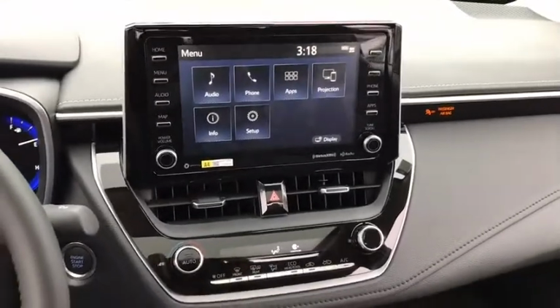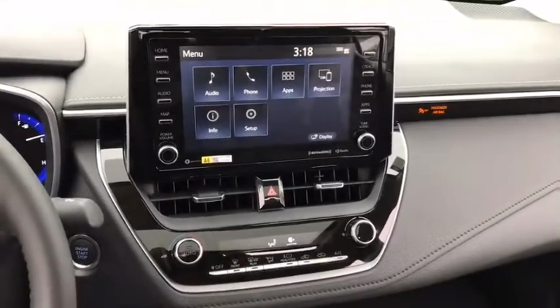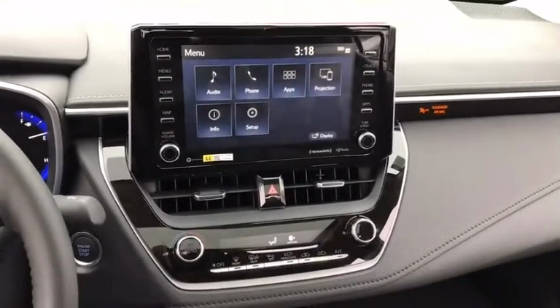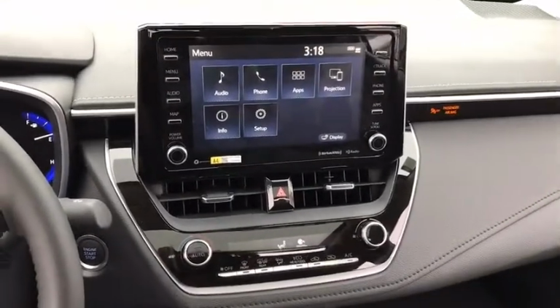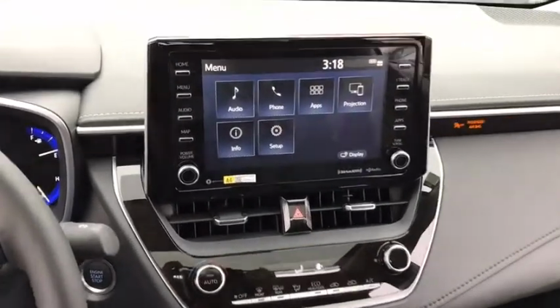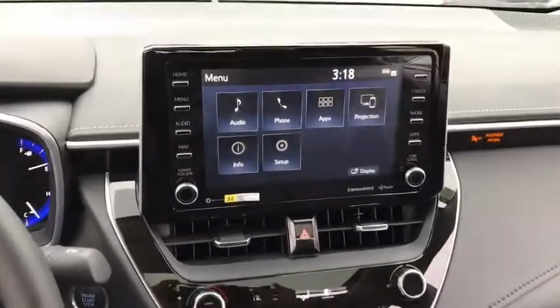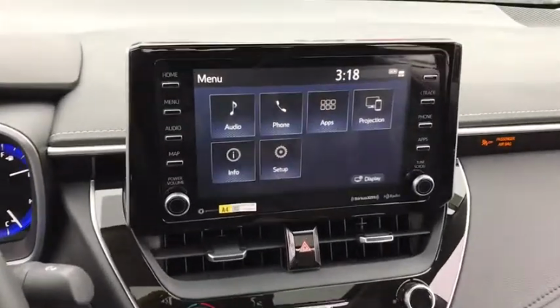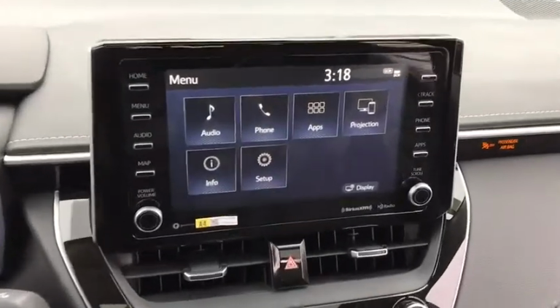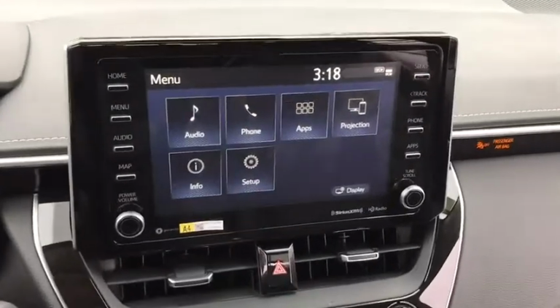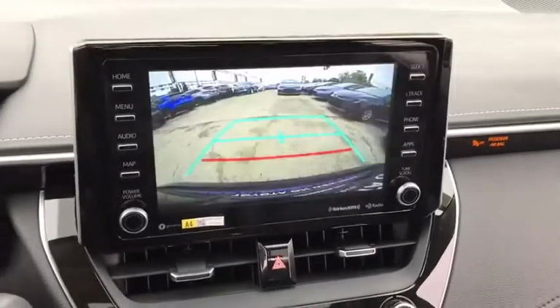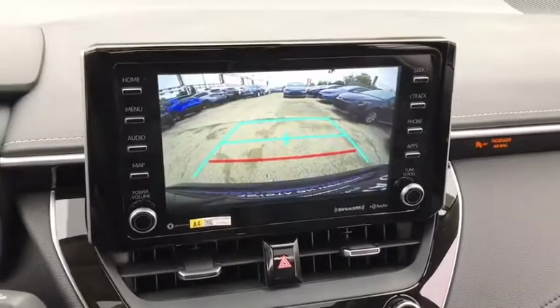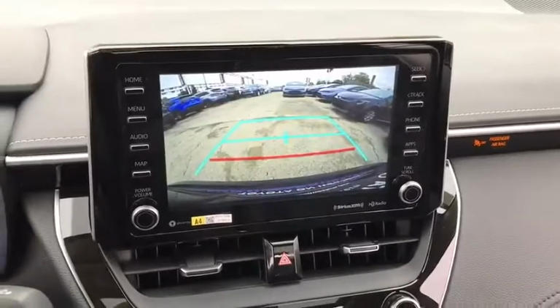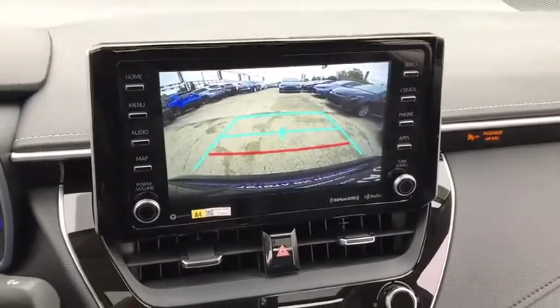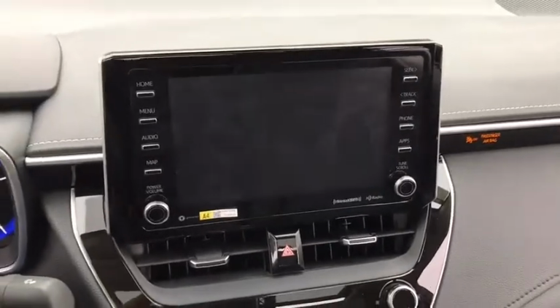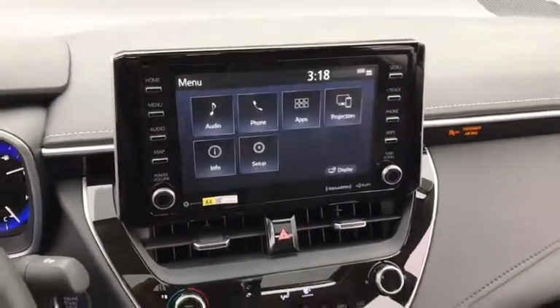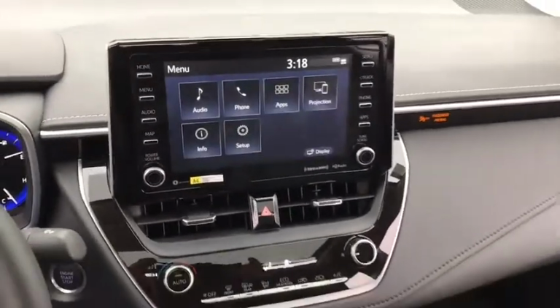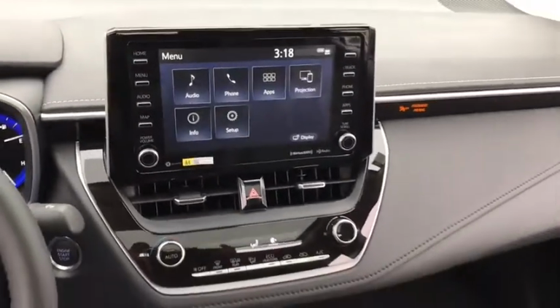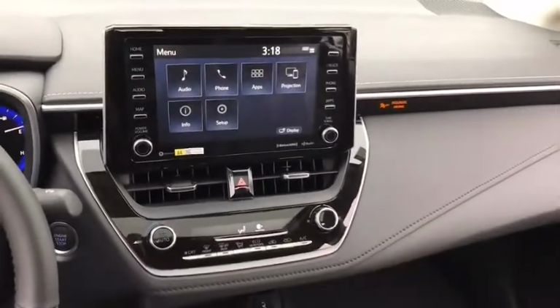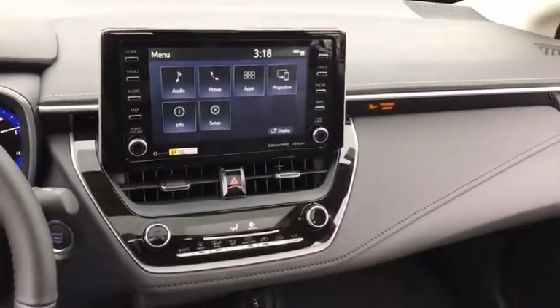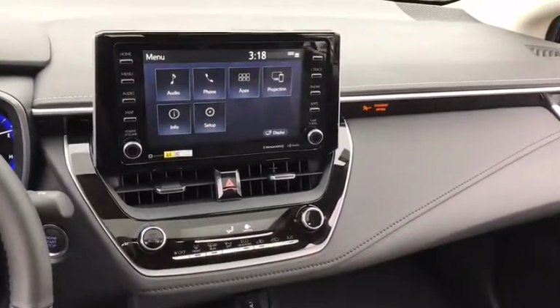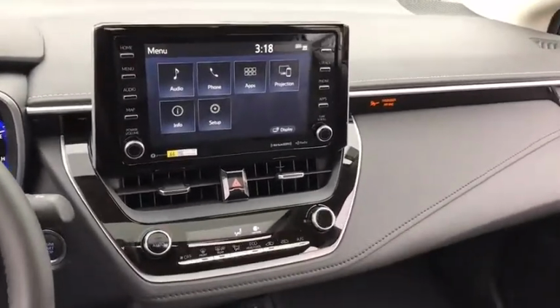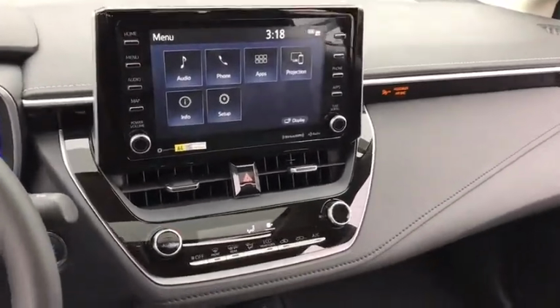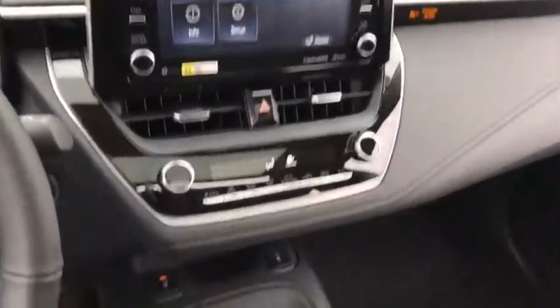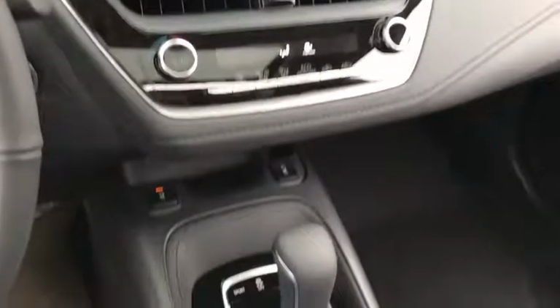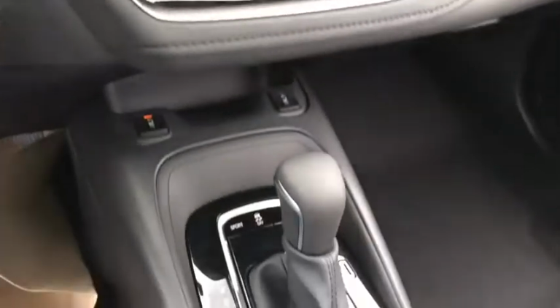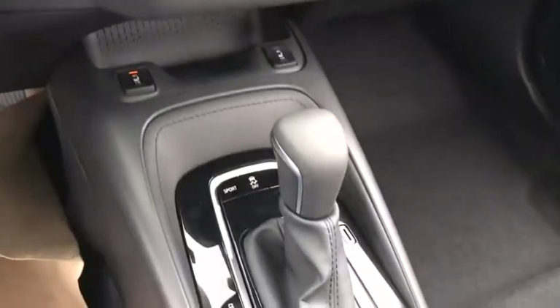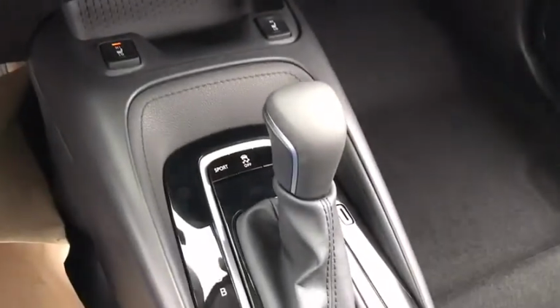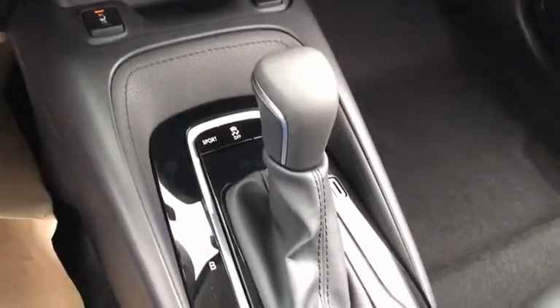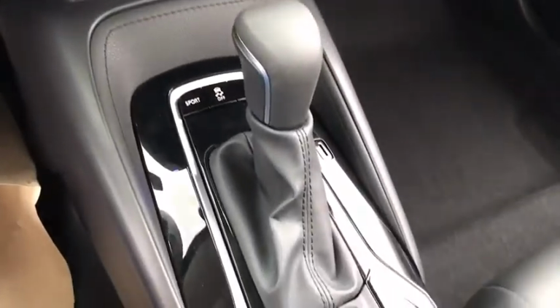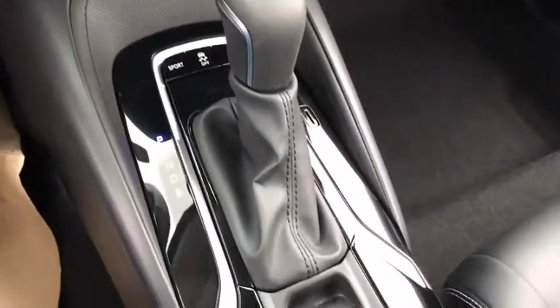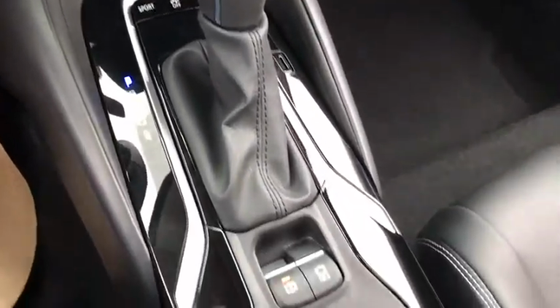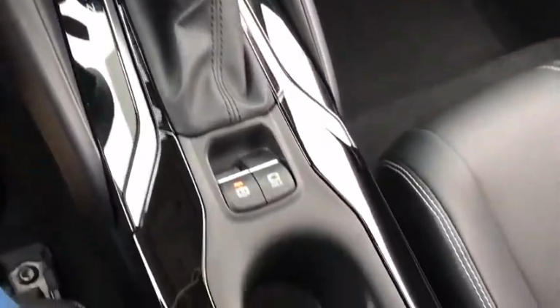Bluetooth, leather-wrapped steering wheel, adjustable steering wheel, power steering, hard disk drive media storage, keyless start, aluminum wheels, four-wheel disc brakes, cruise control, front-wheel drive, climate control.